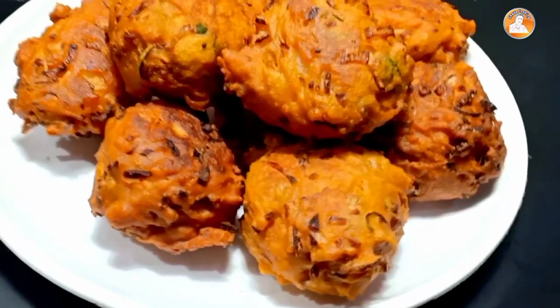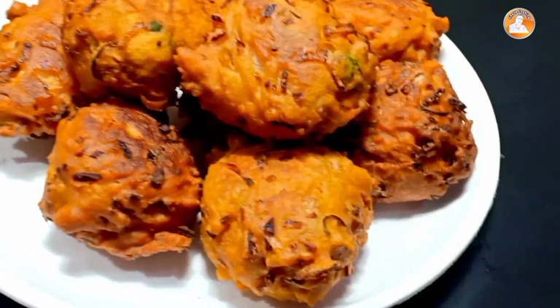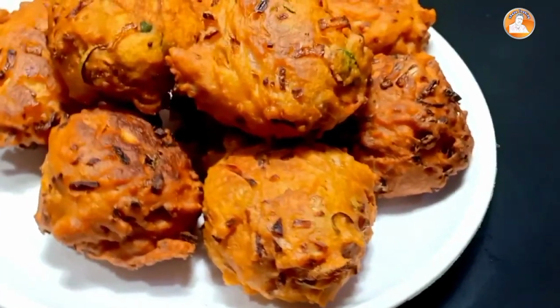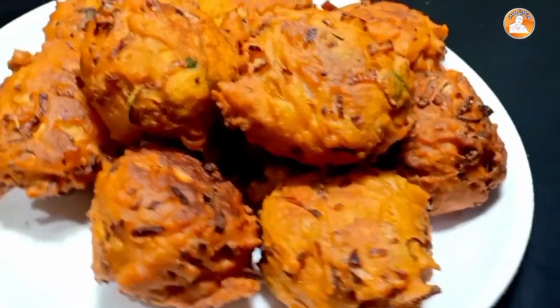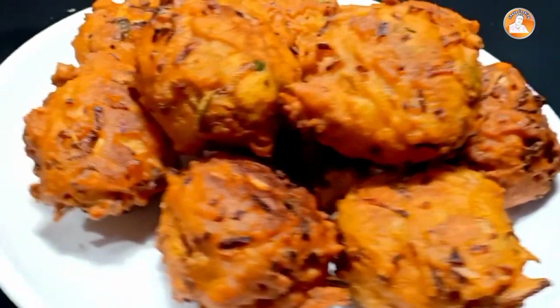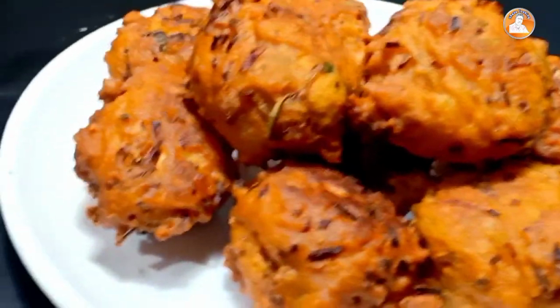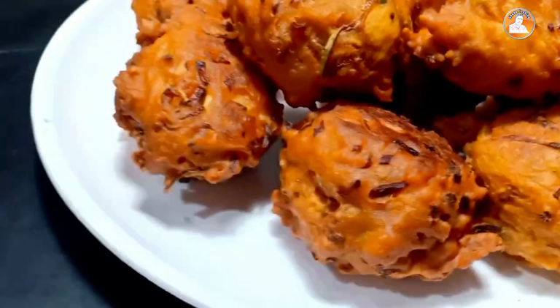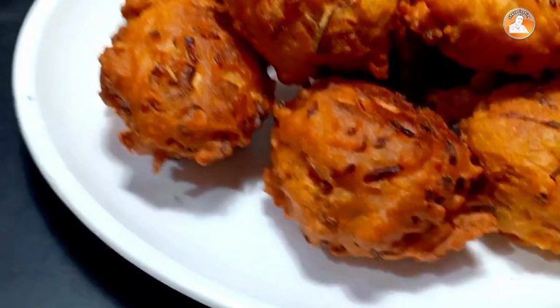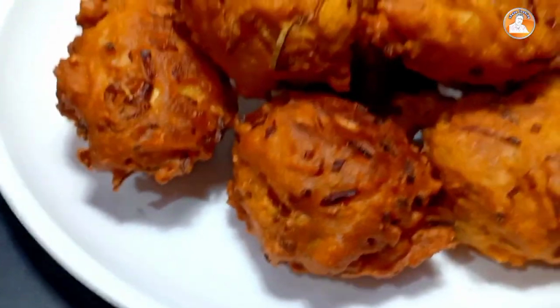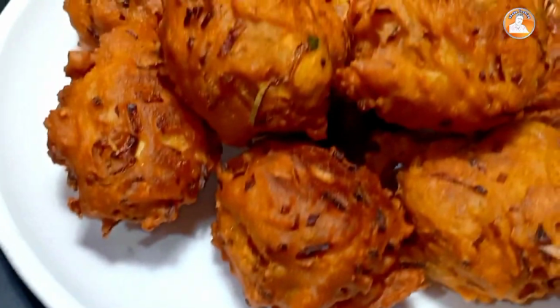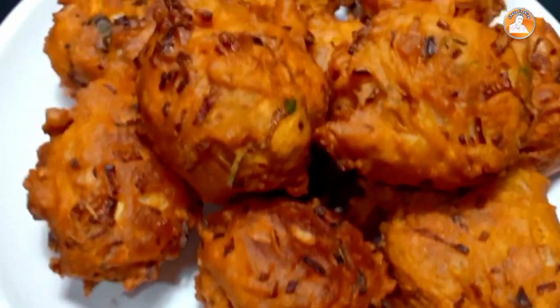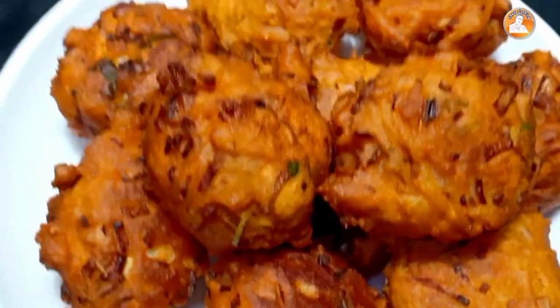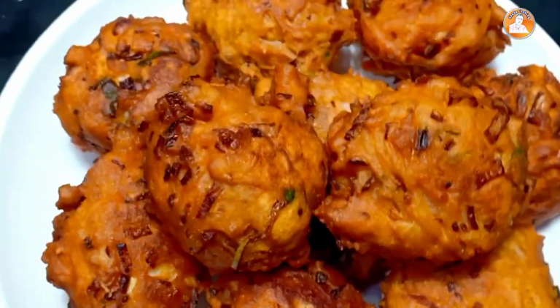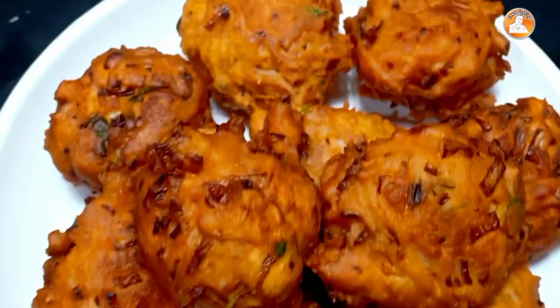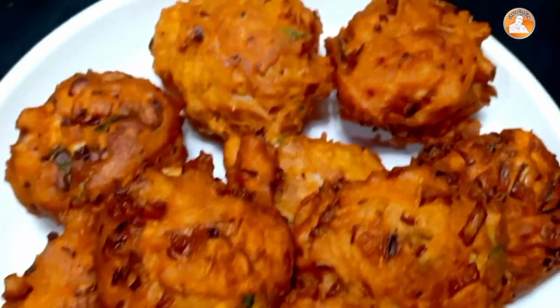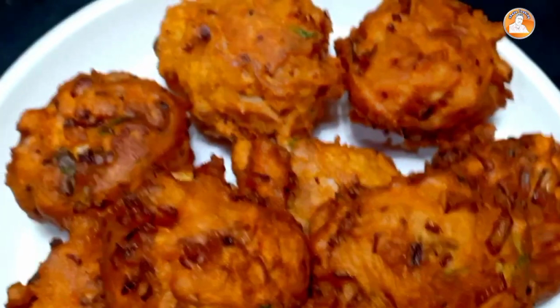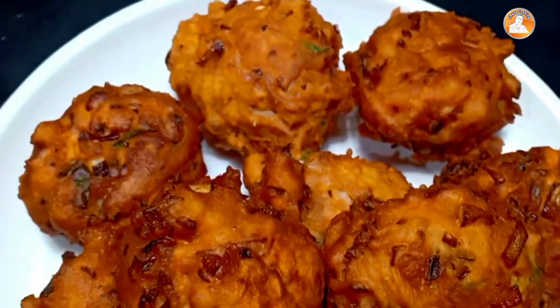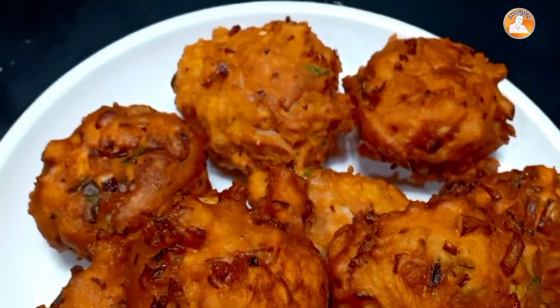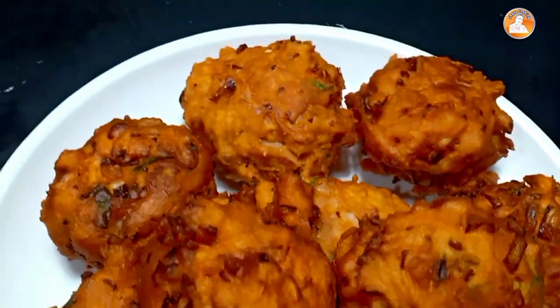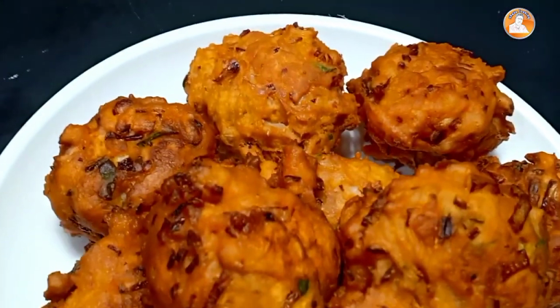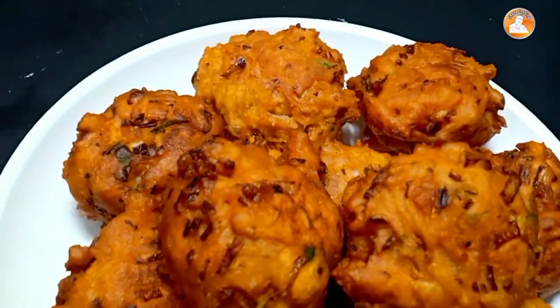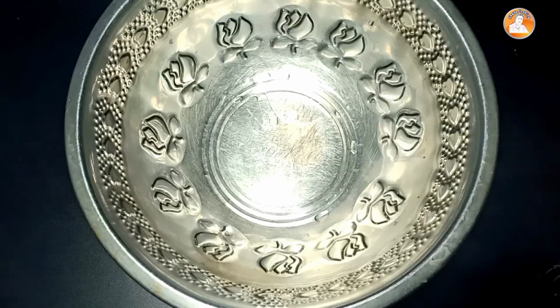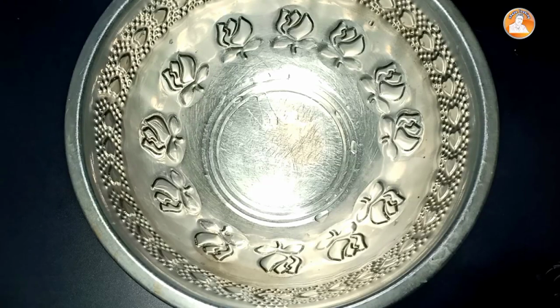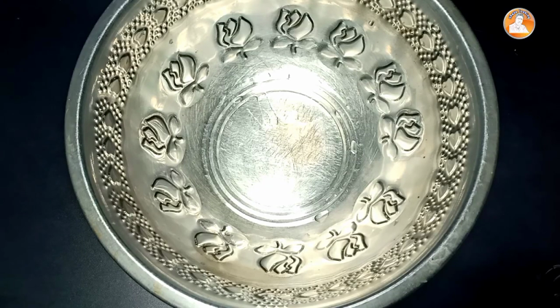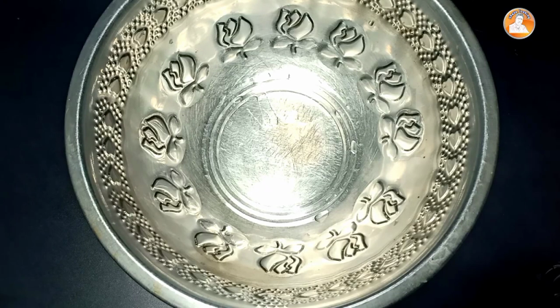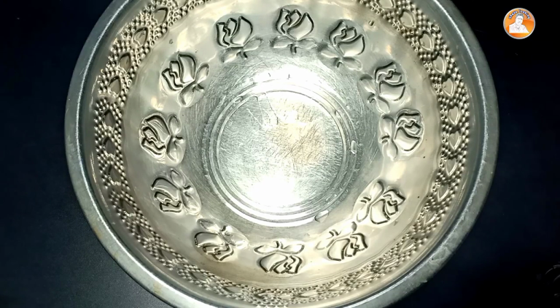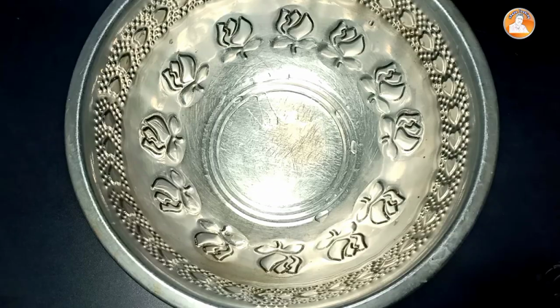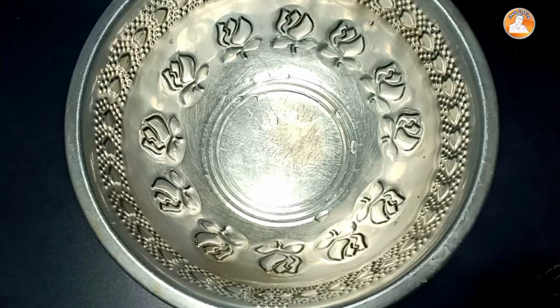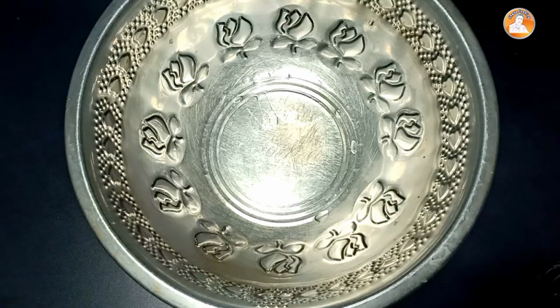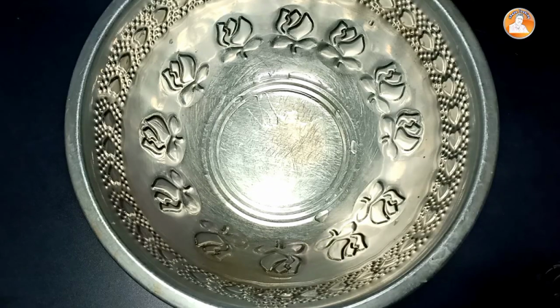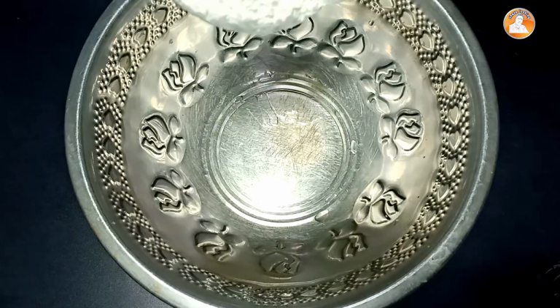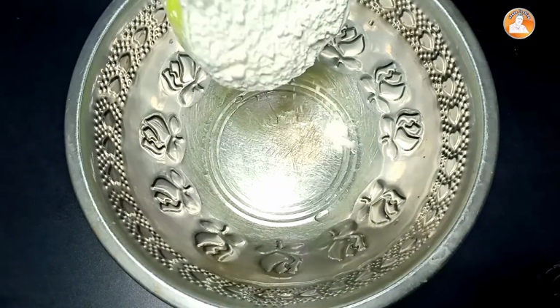We are going to eat in a few minutes. We are going to eat a small meal. Now we are going to start. I'll take a bowl. I'm going to add 2 cups.